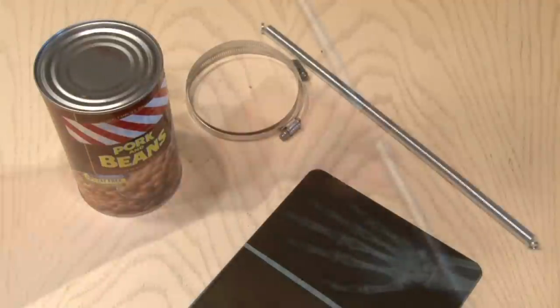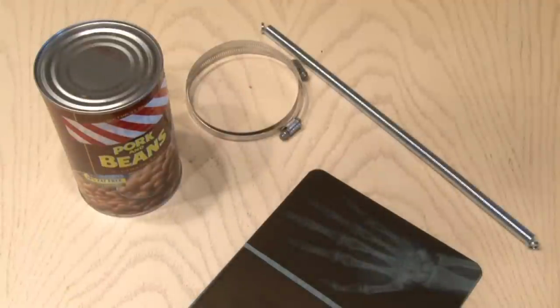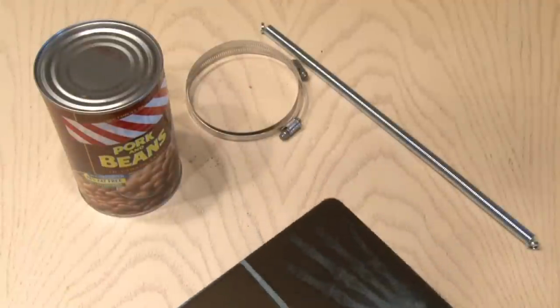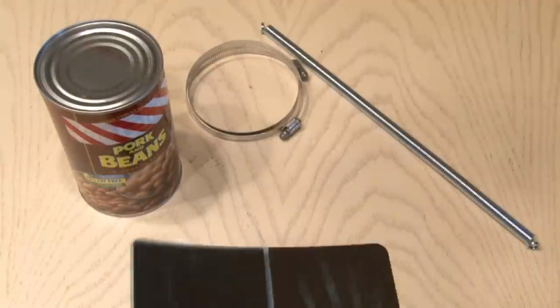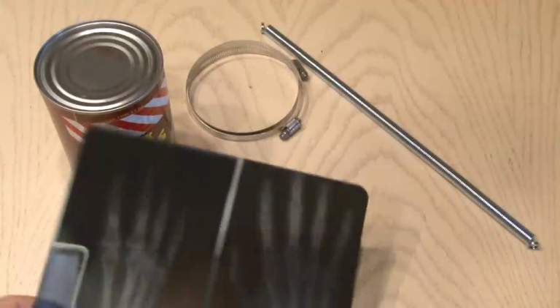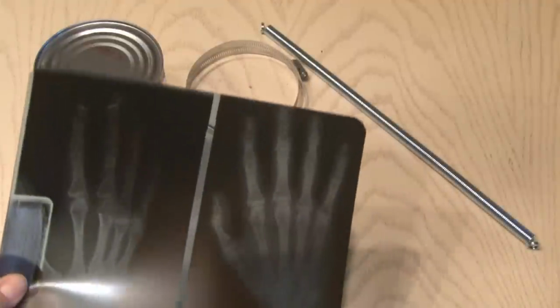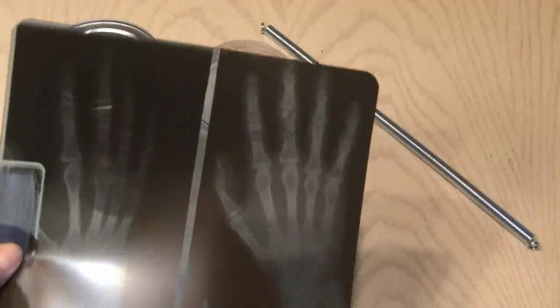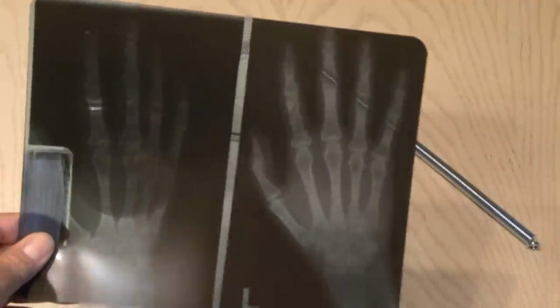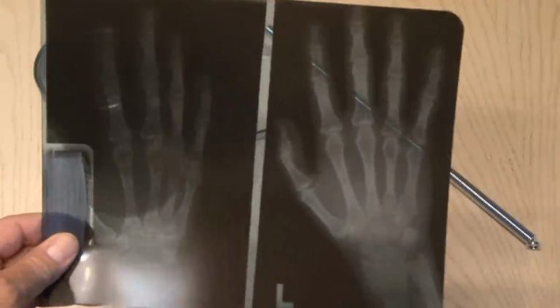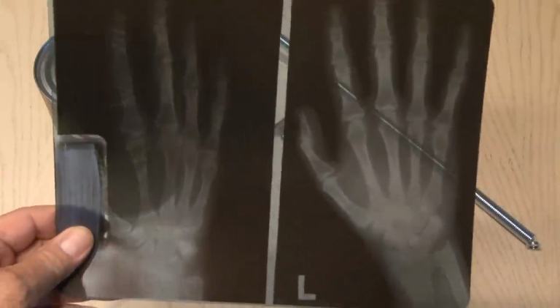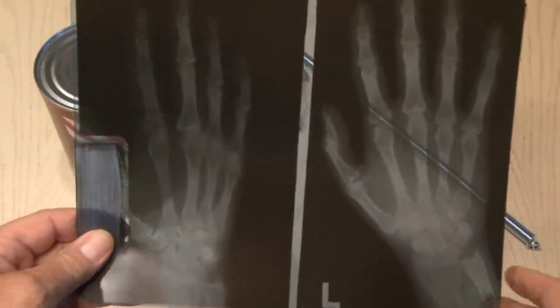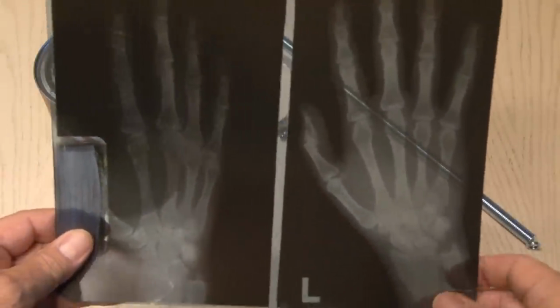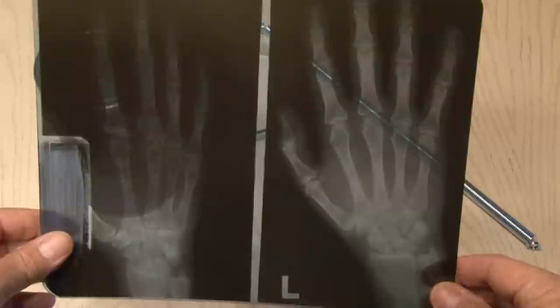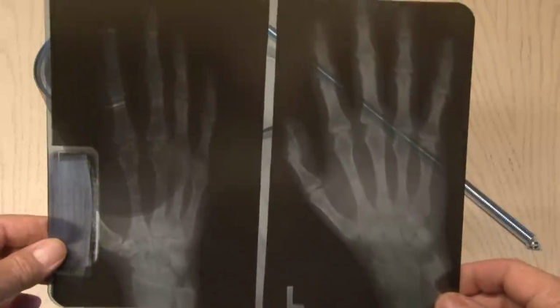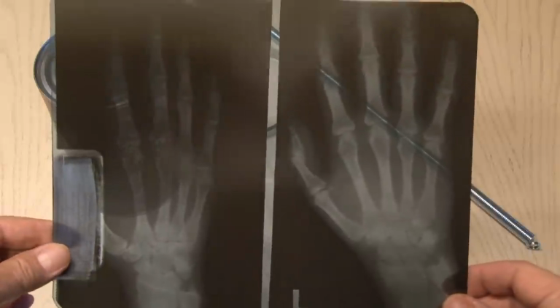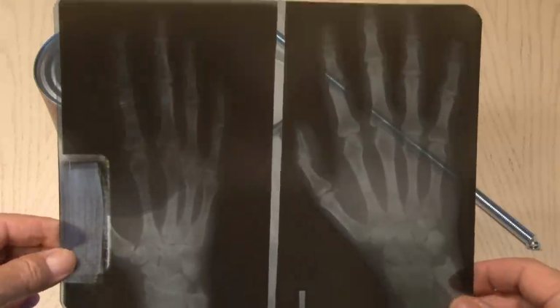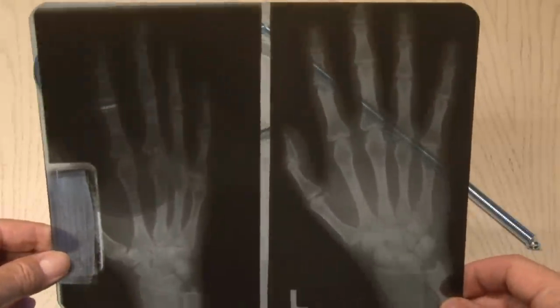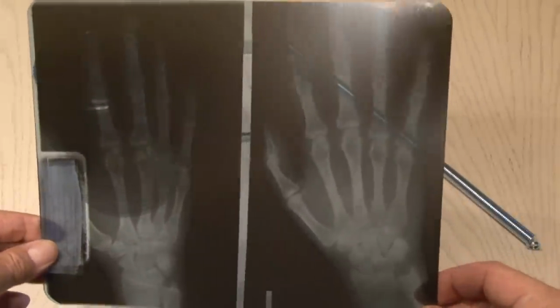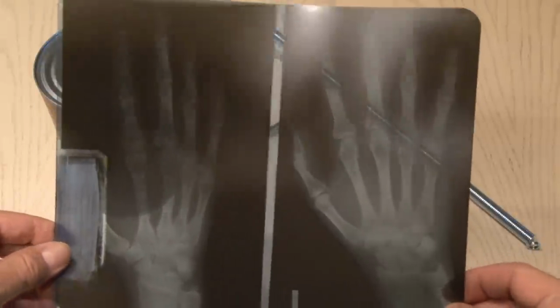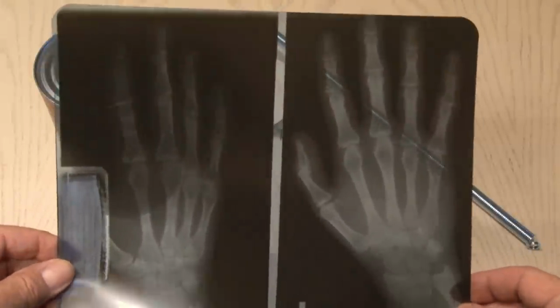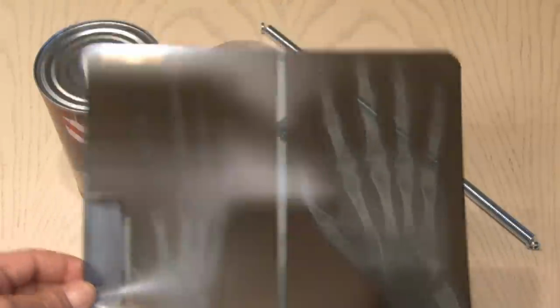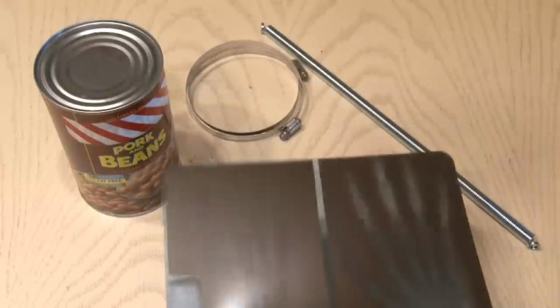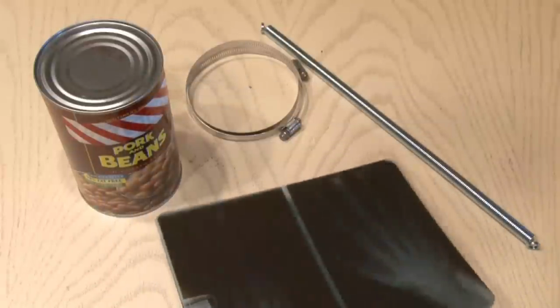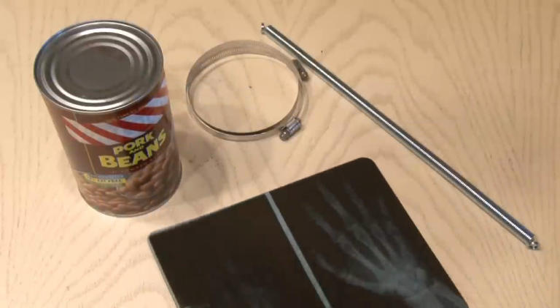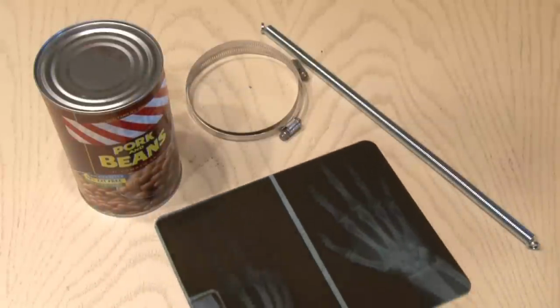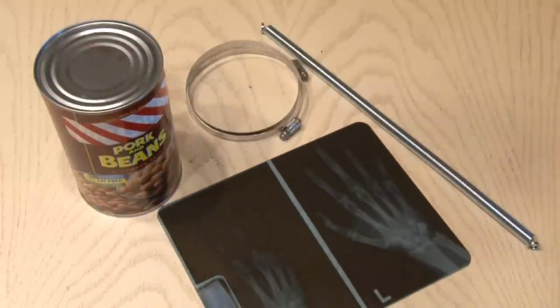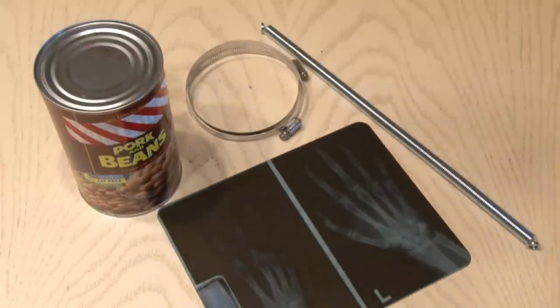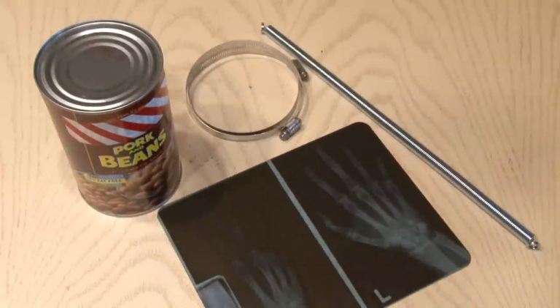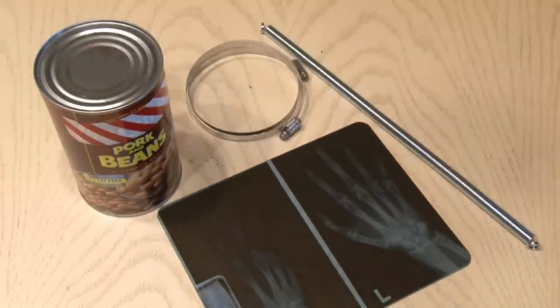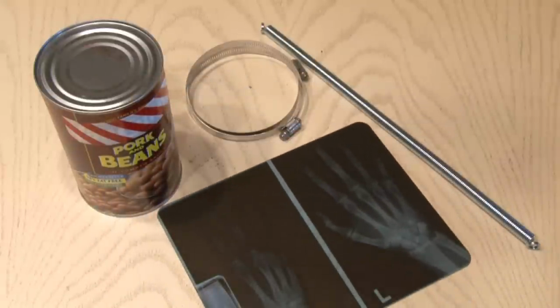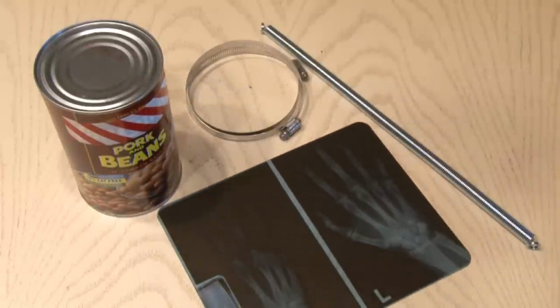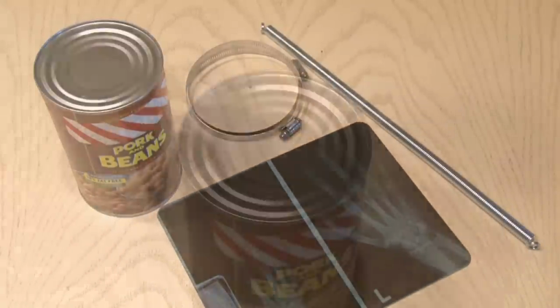And finally, we need a skin for our thunder drum. I'm going to use an x-ray that I got from my friend who works at an urgent care clinic. This is a discarded x-ray with the name scratched out, so he gave me a few to use.